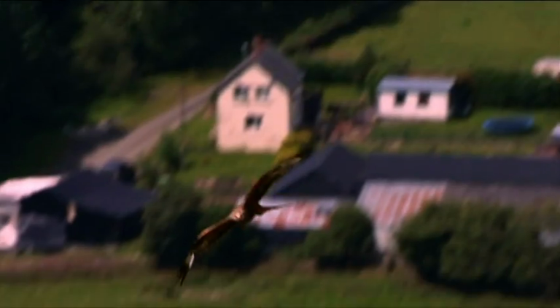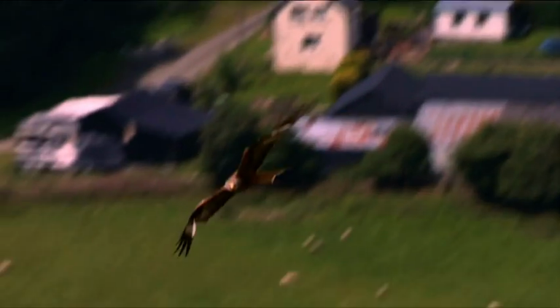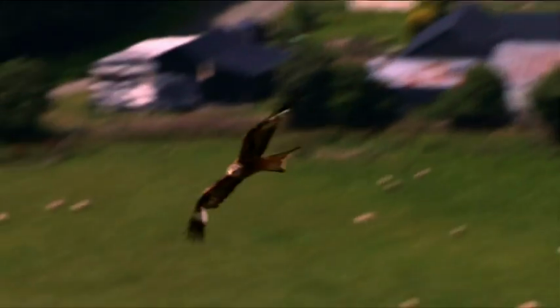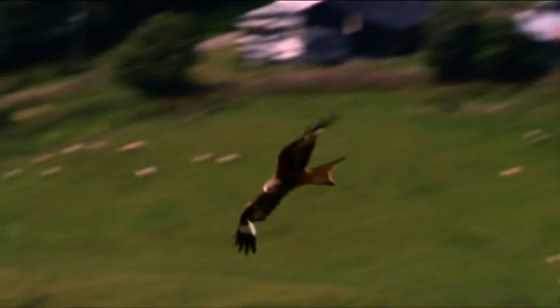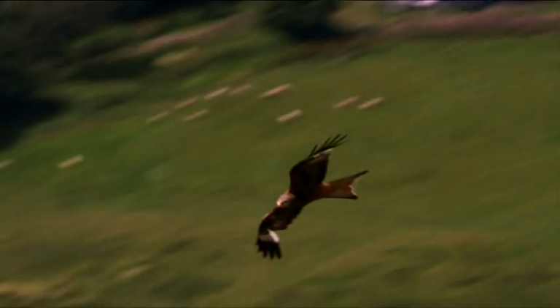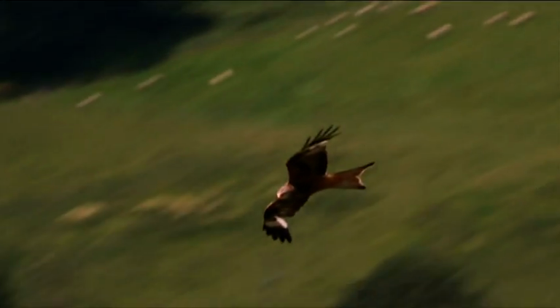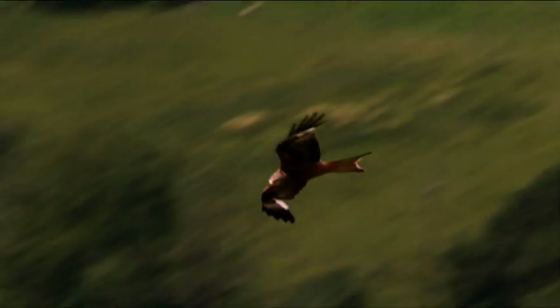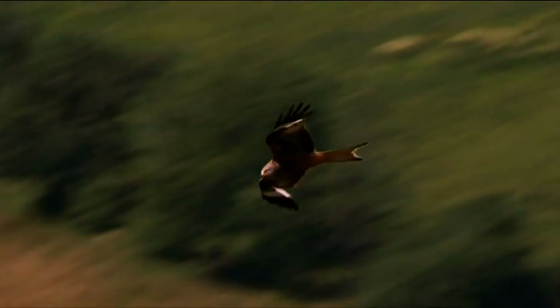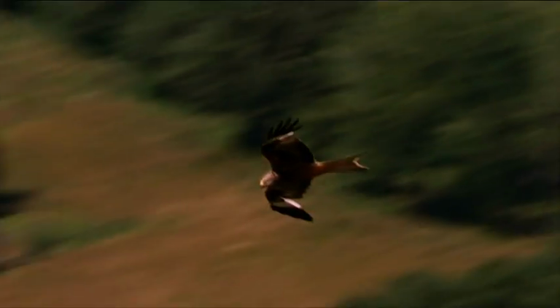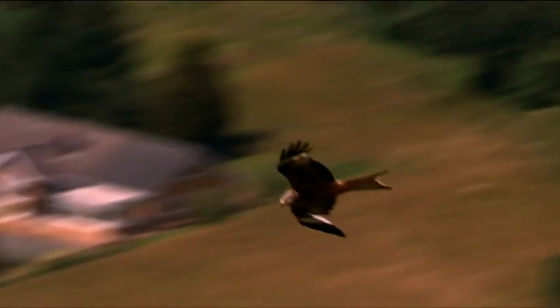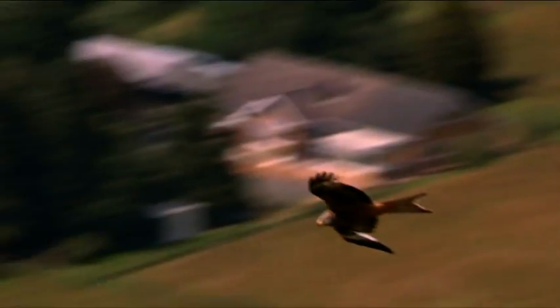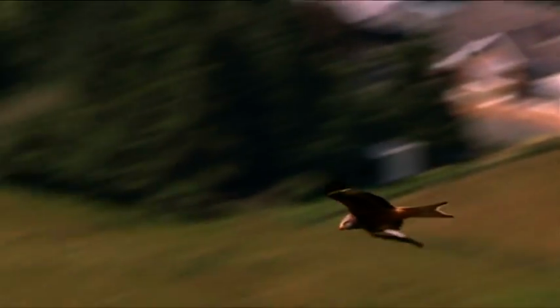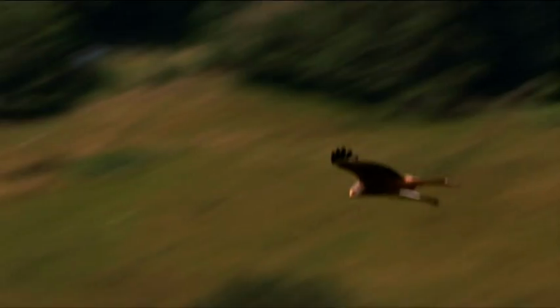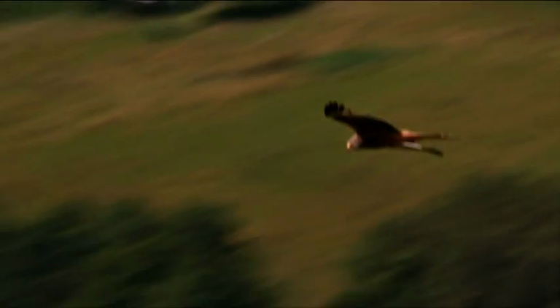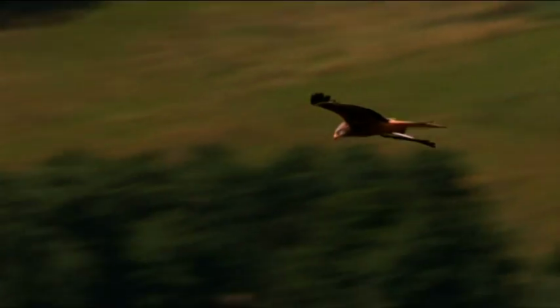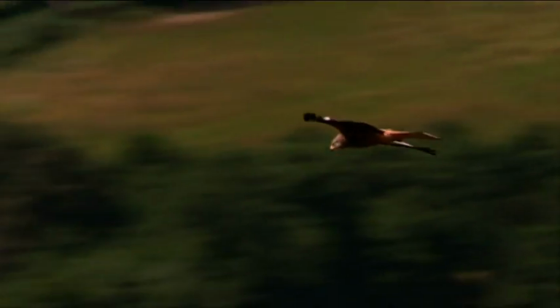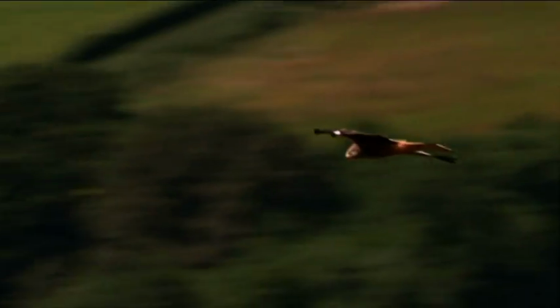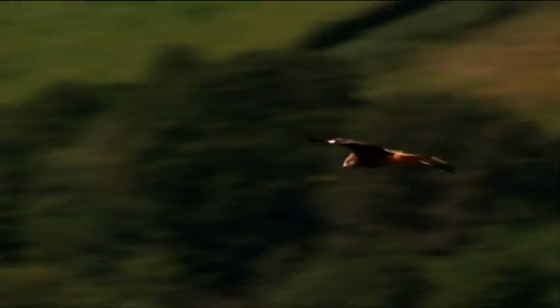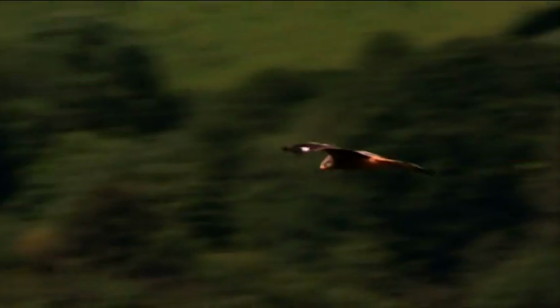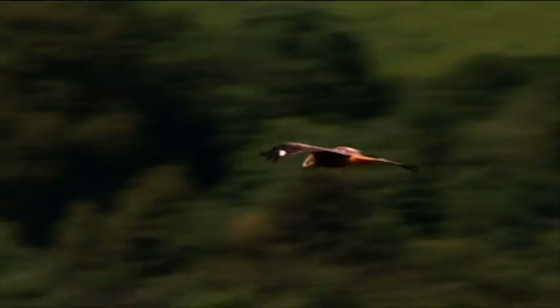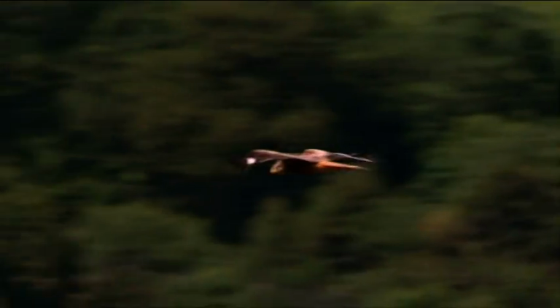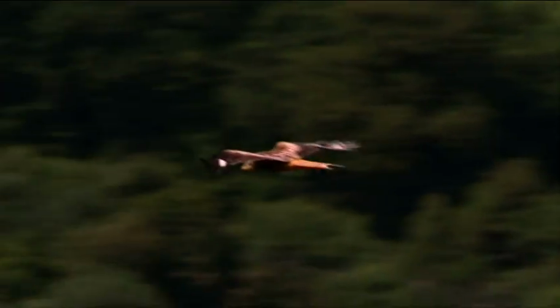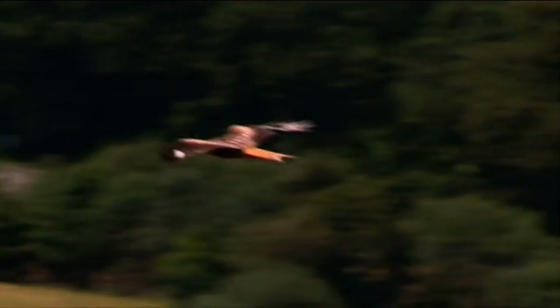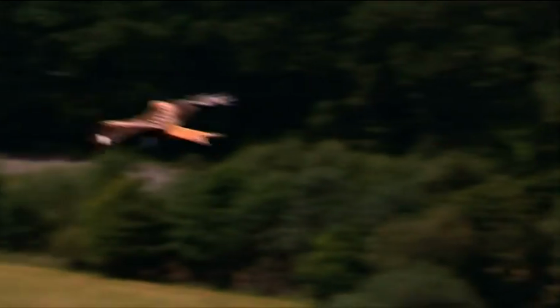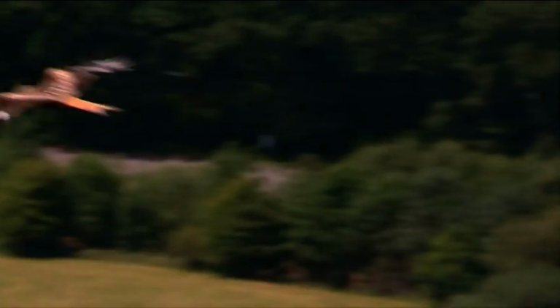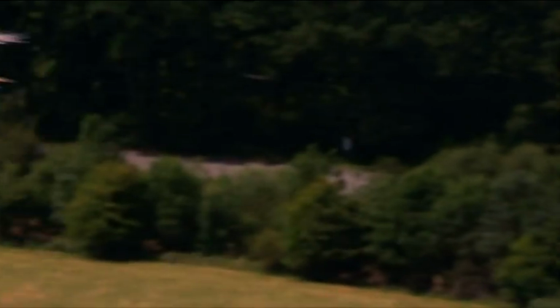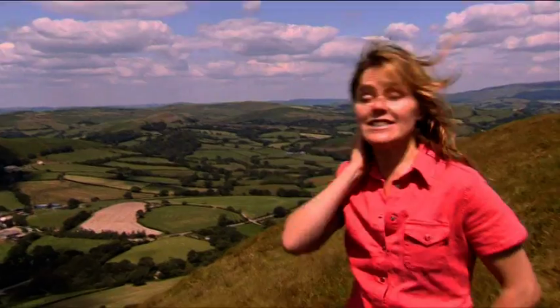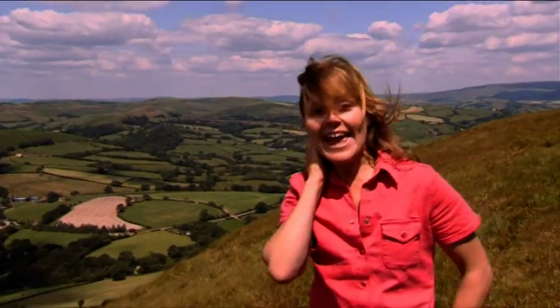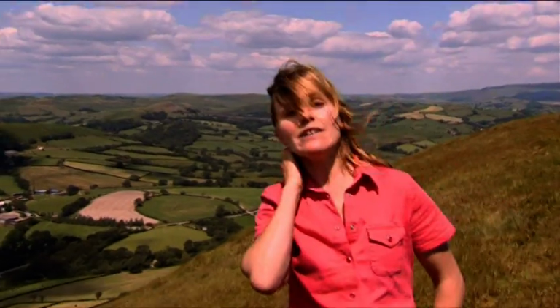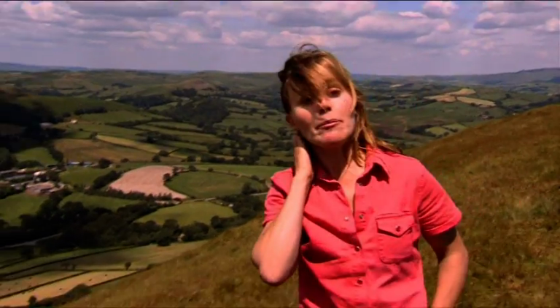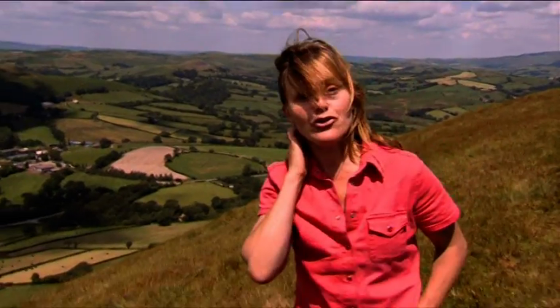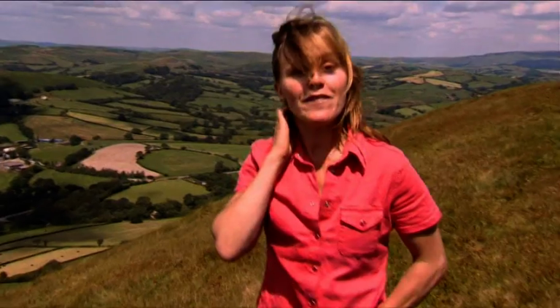They glide effortlessly at great height, seeming to defy the laws of gravity. And today, I'm going to join them.